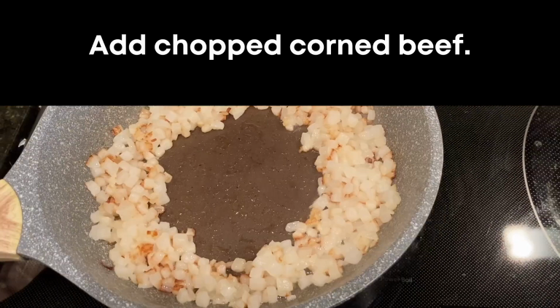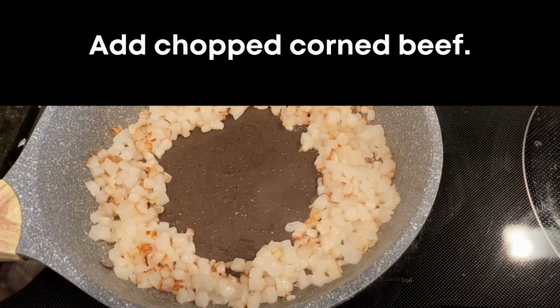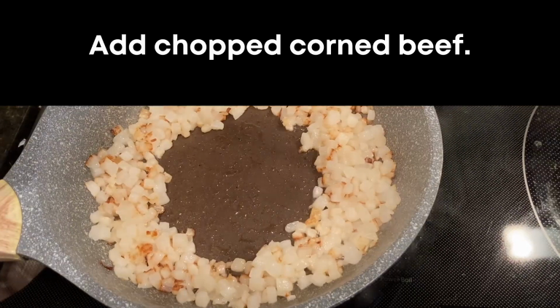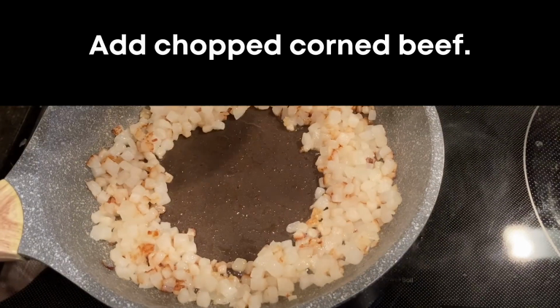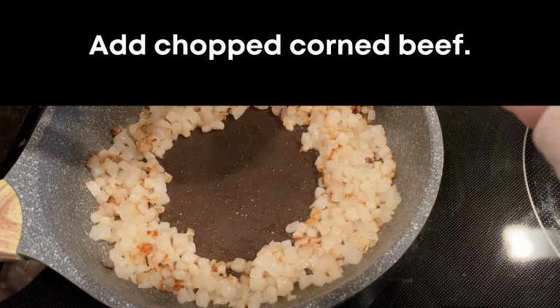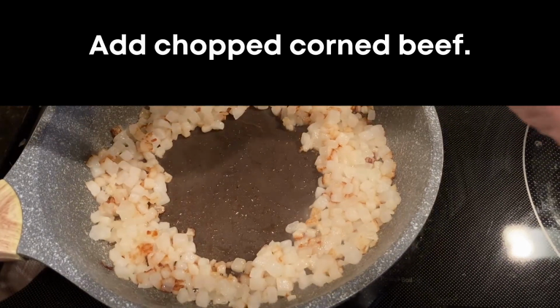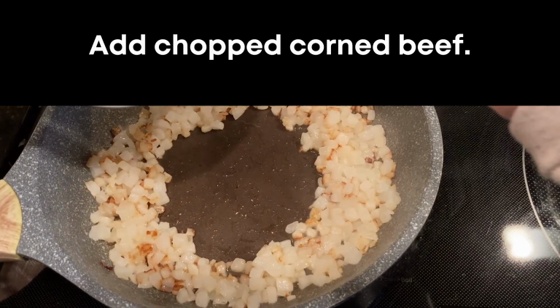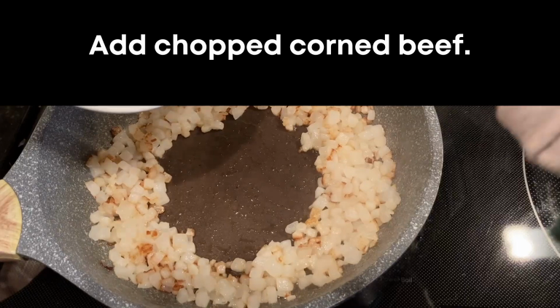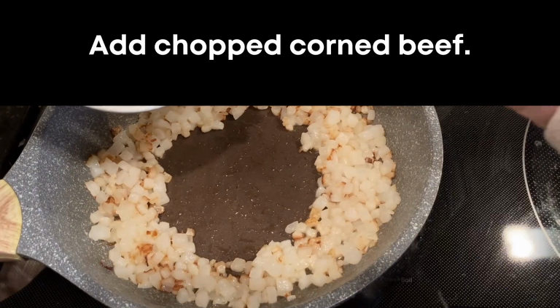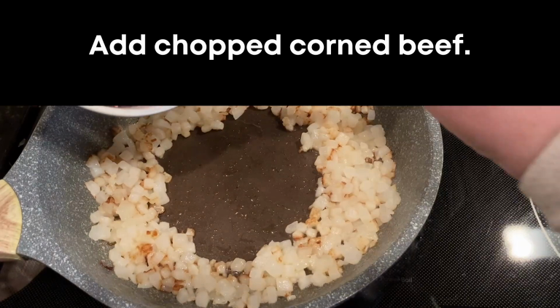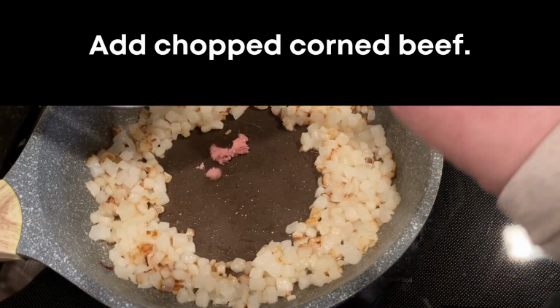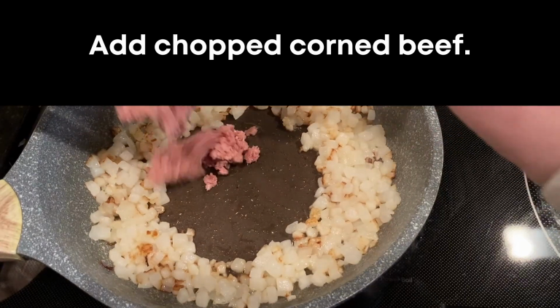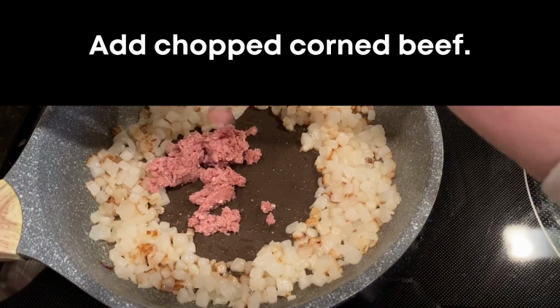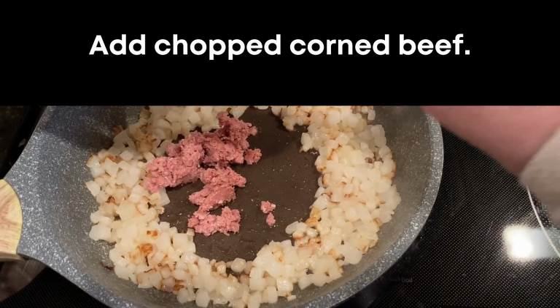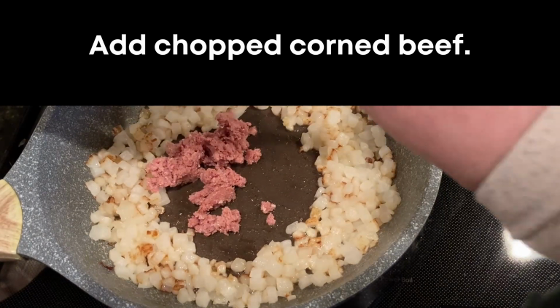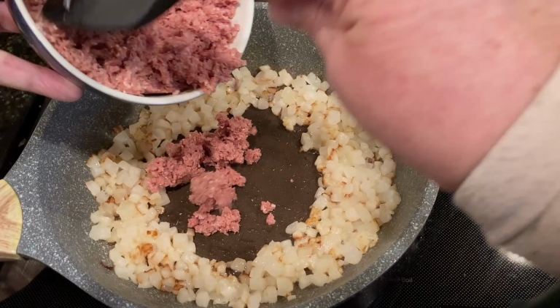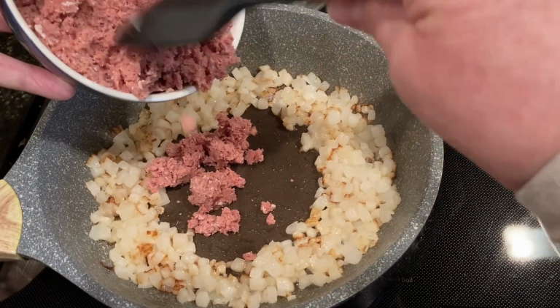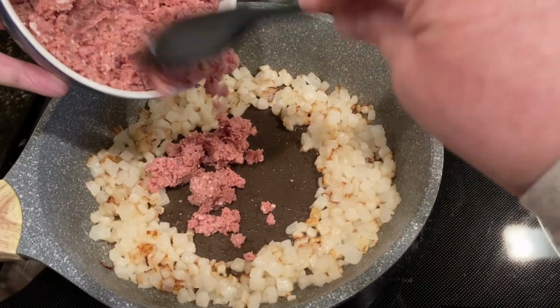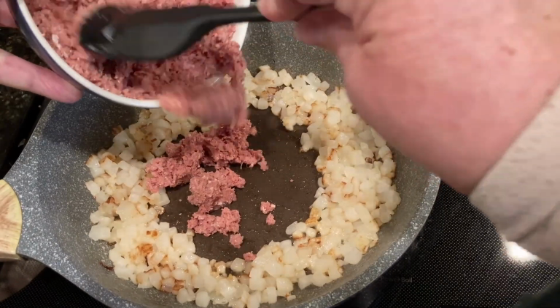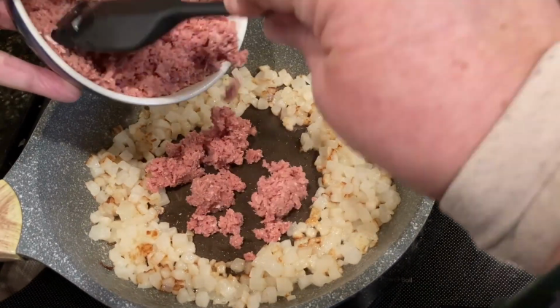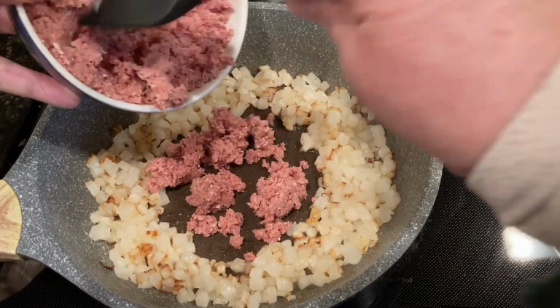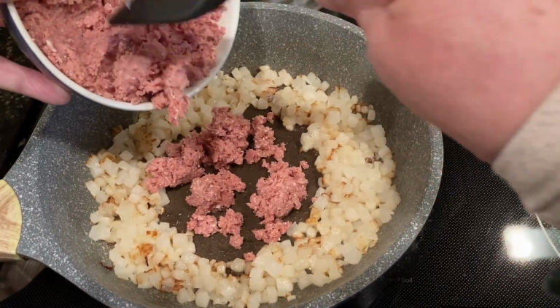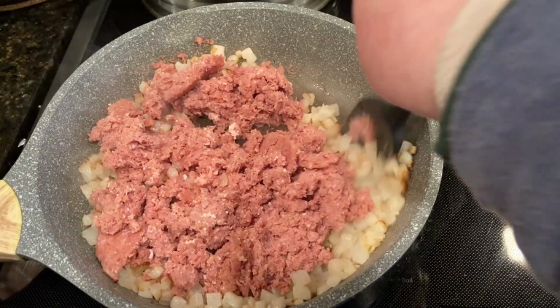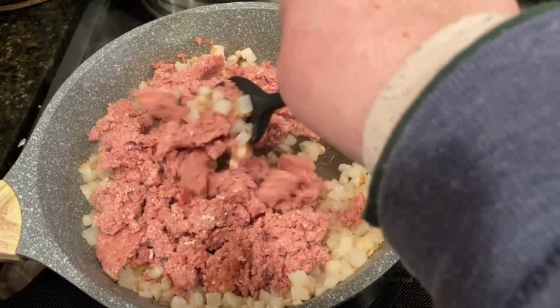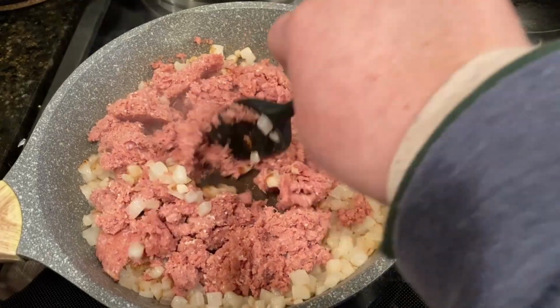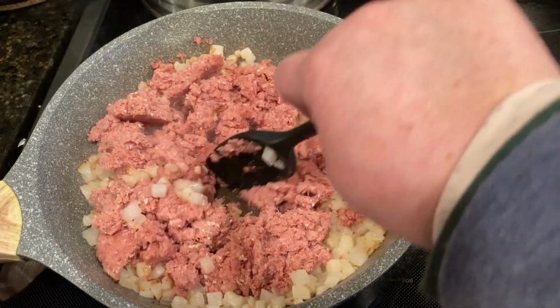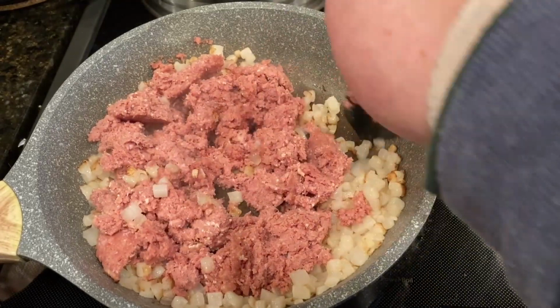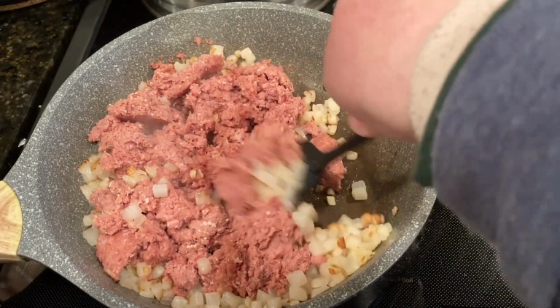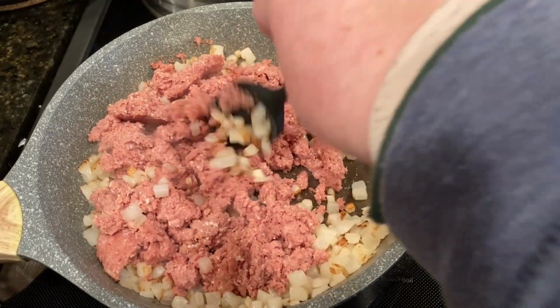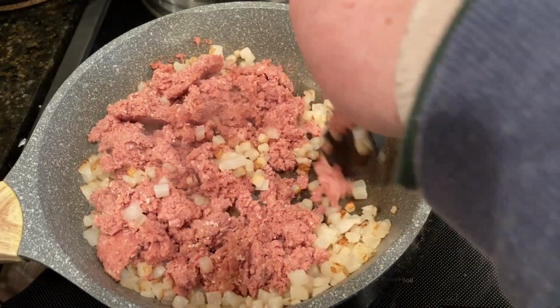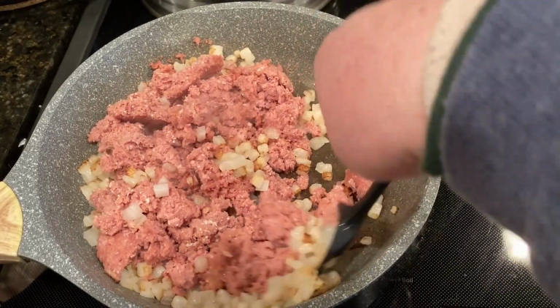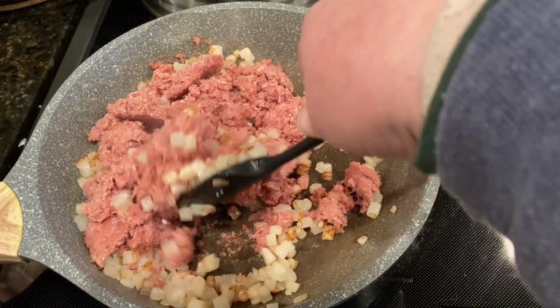You'll see in the video where I've spread them apart to put the meat in the middle of the pan. Add your chopped corned beef to the frying pan and mix it all together with the onions and the turnips.